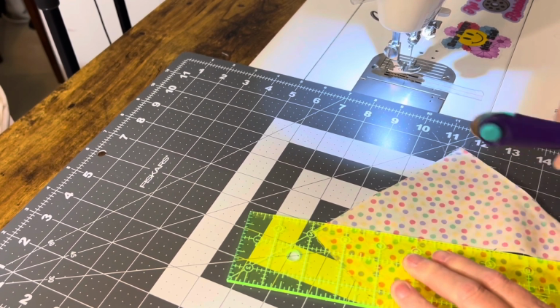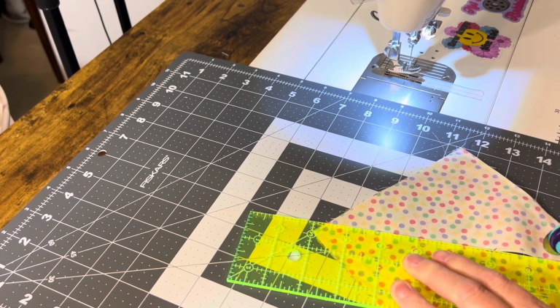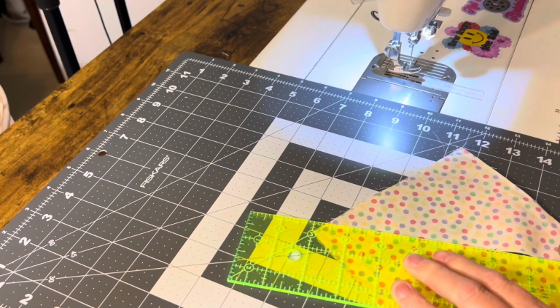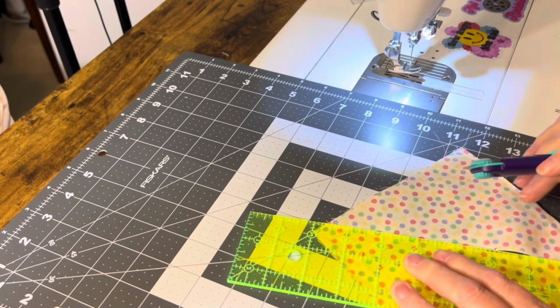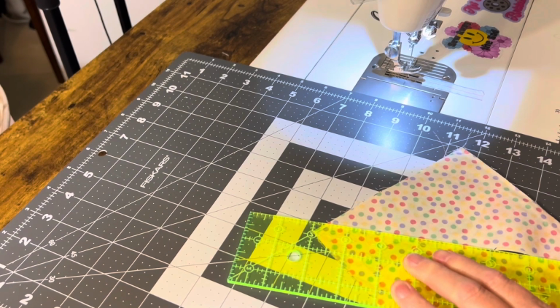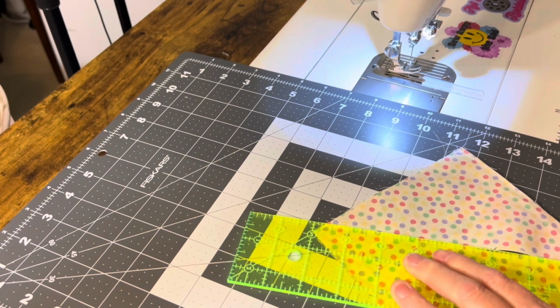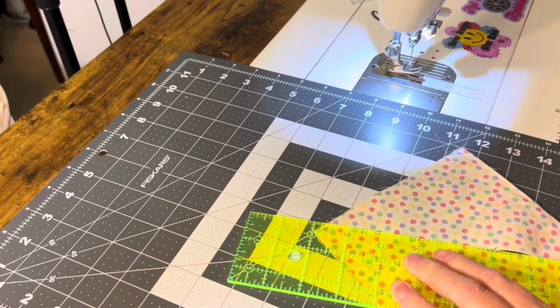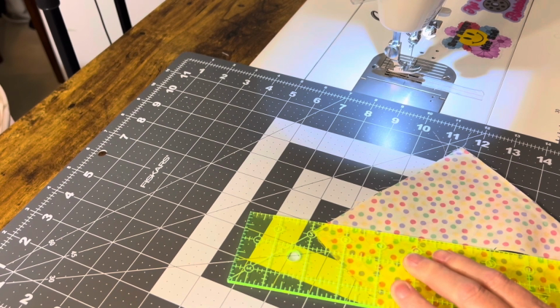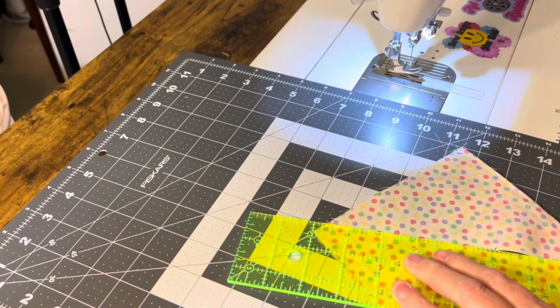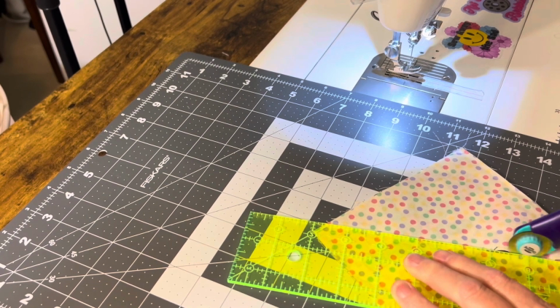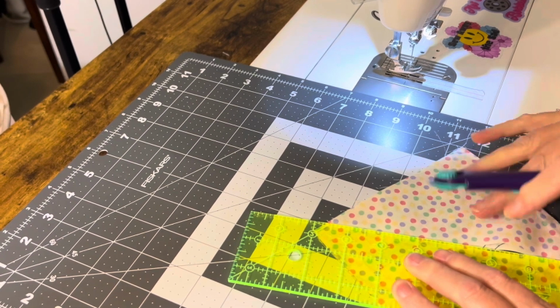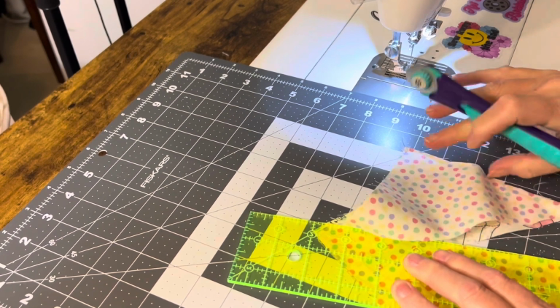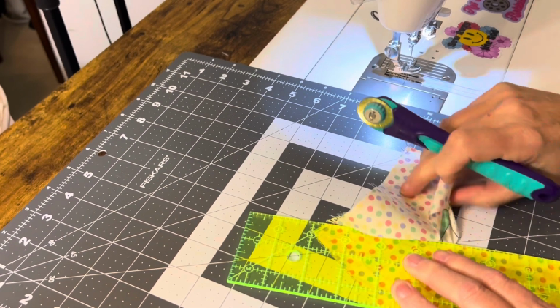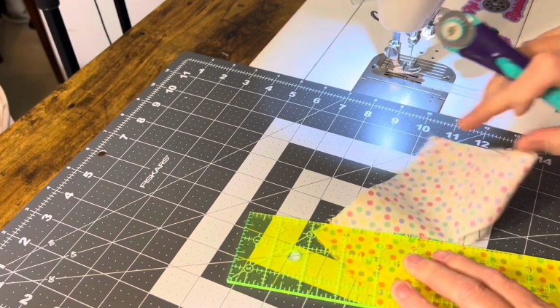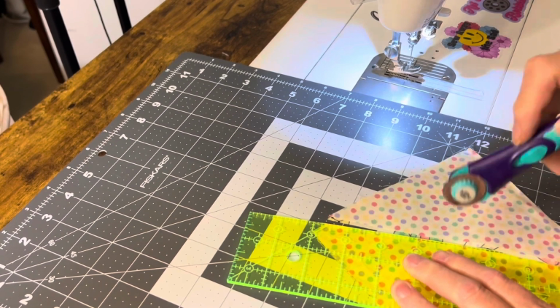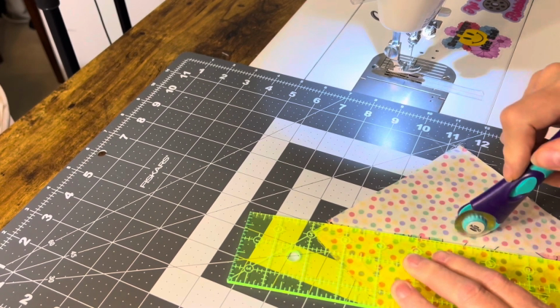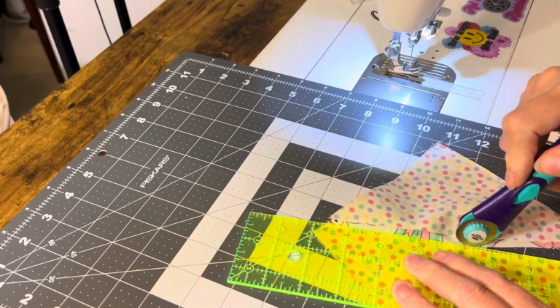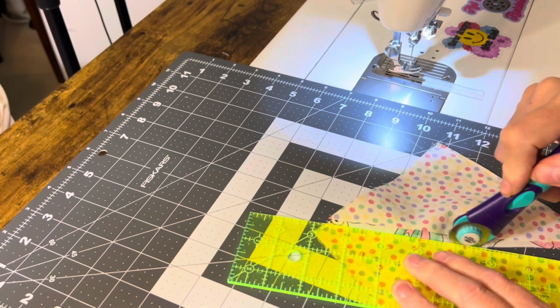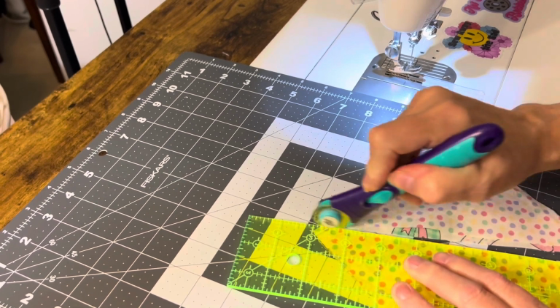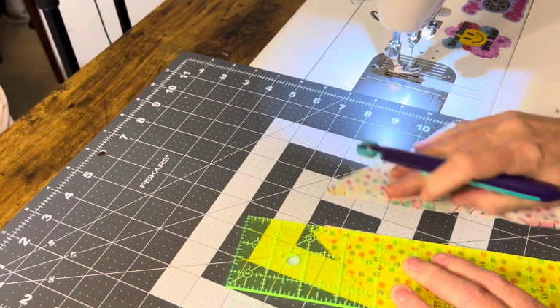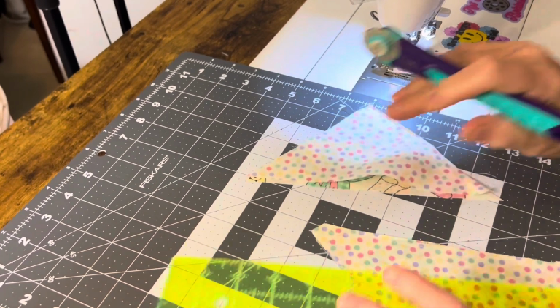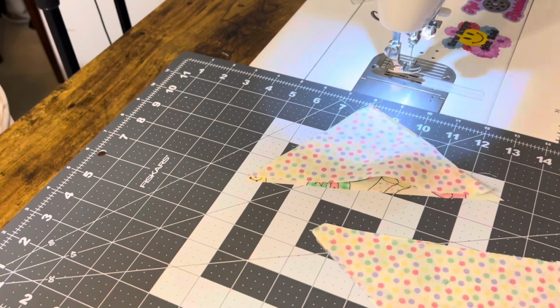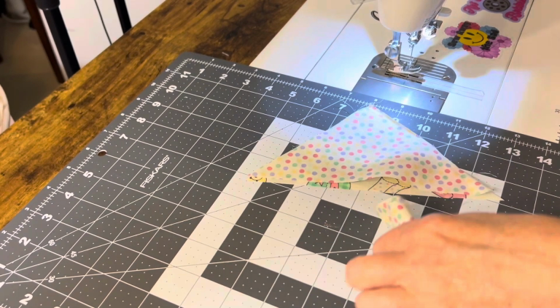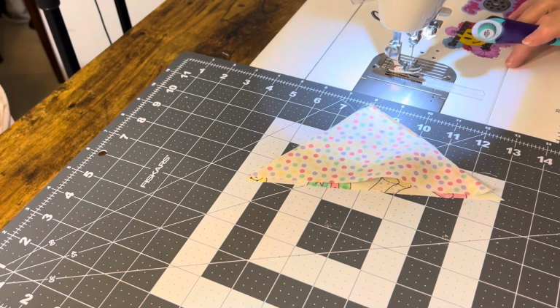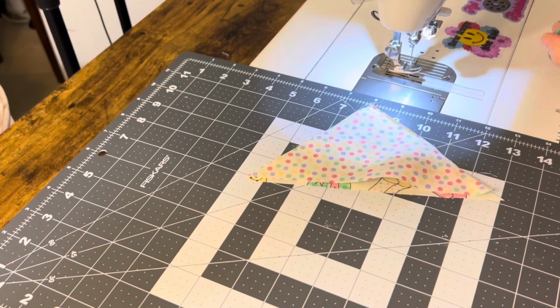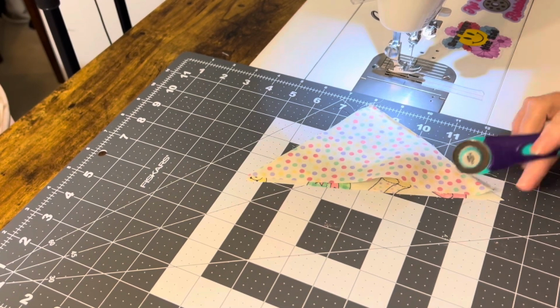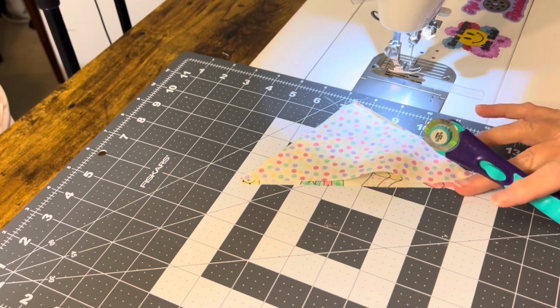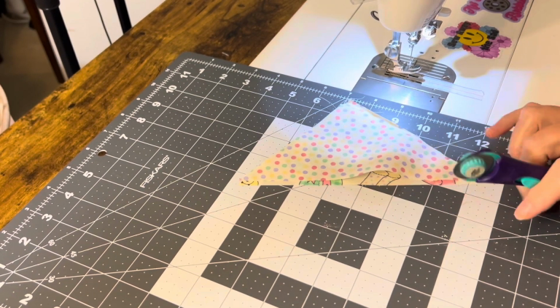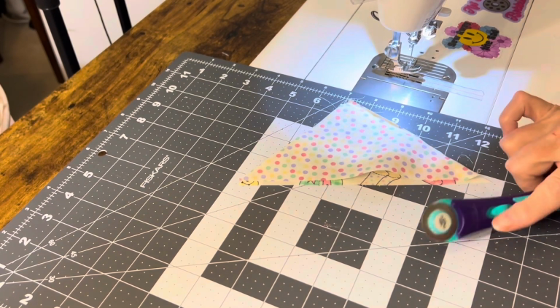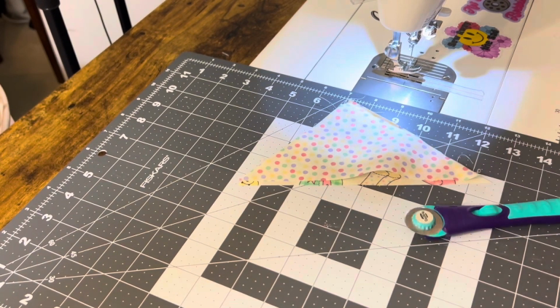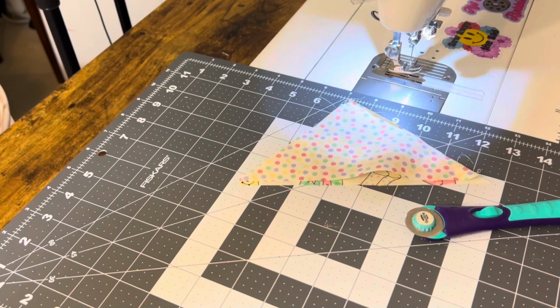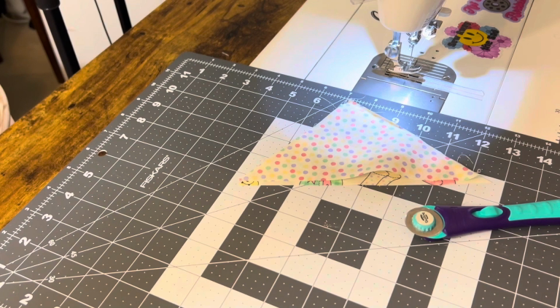My blade's dull and loose. I need to make sure I didn't cut through any of my stitches. Well, that's good — I didn't.